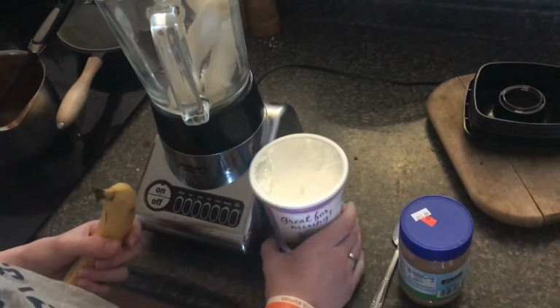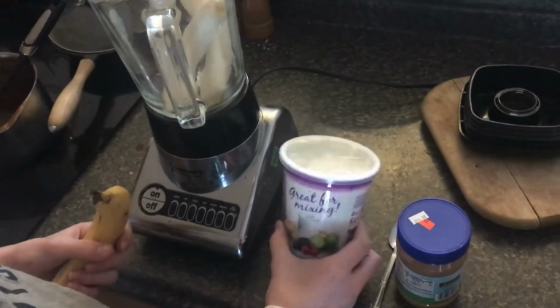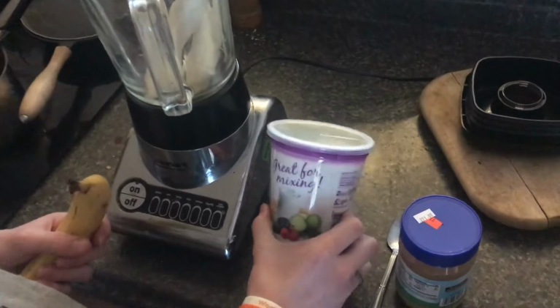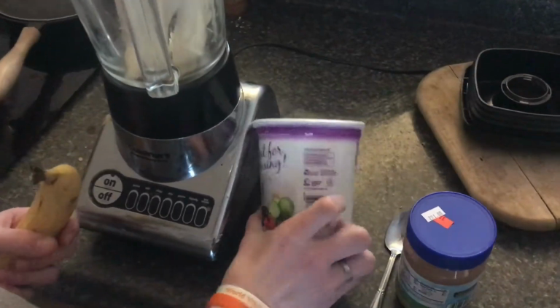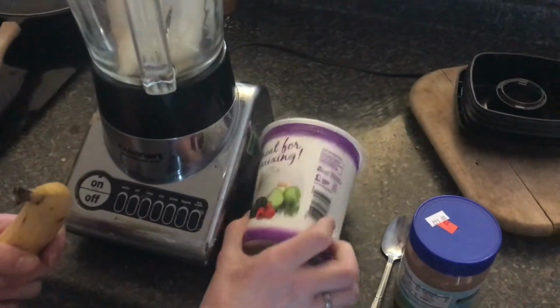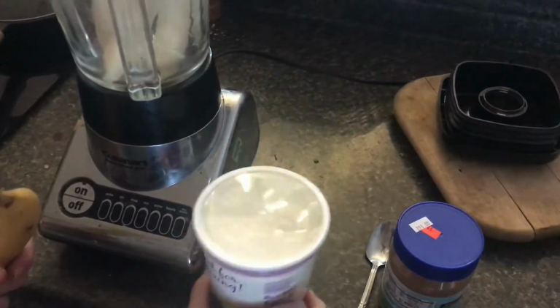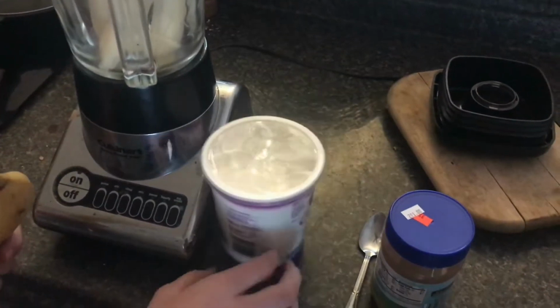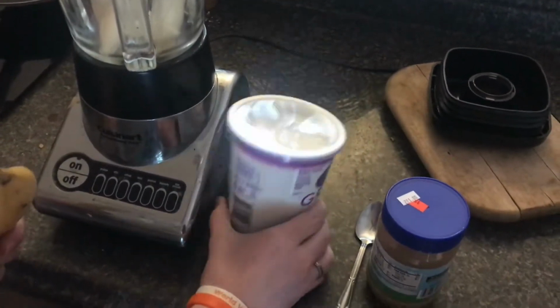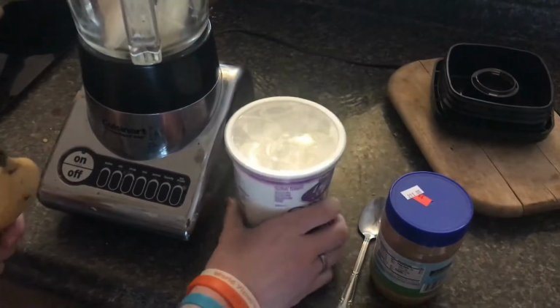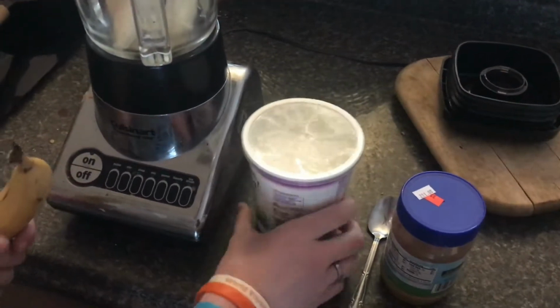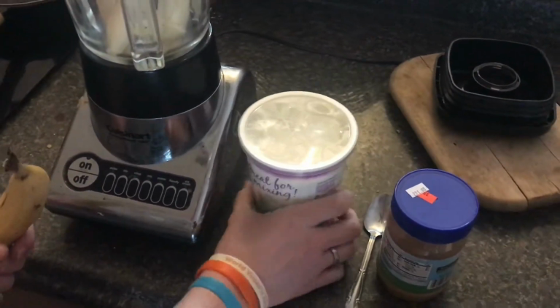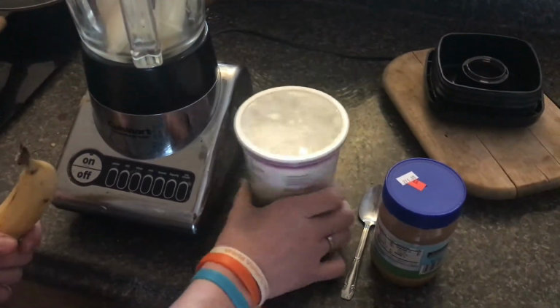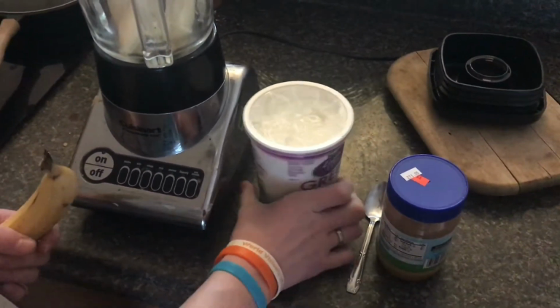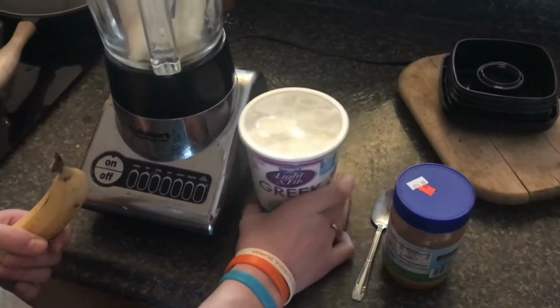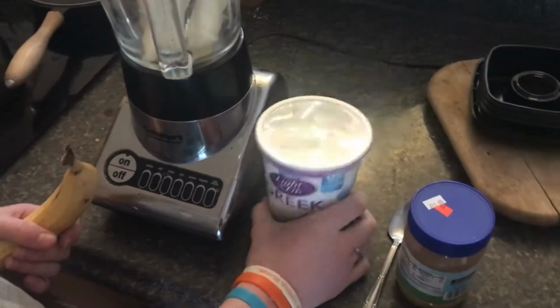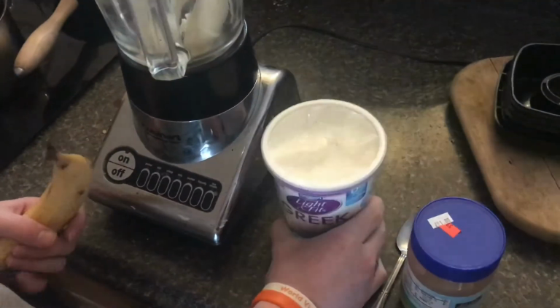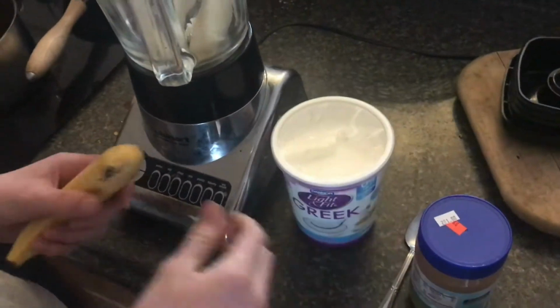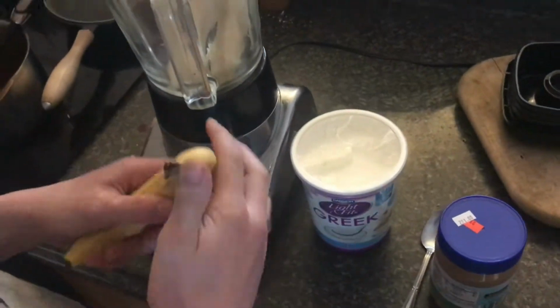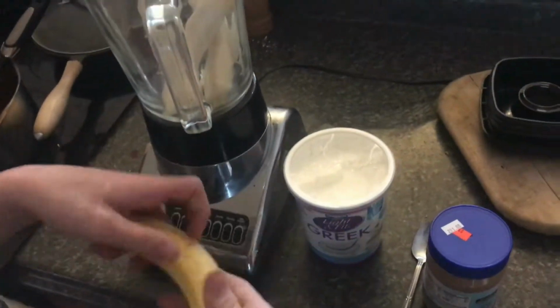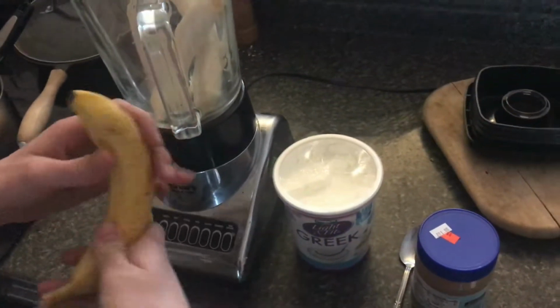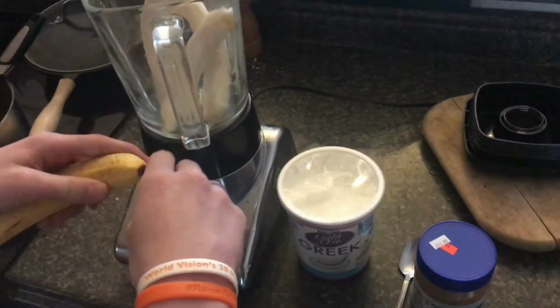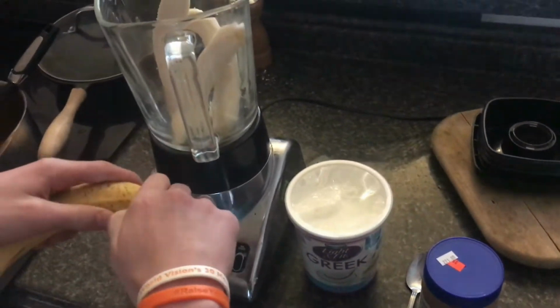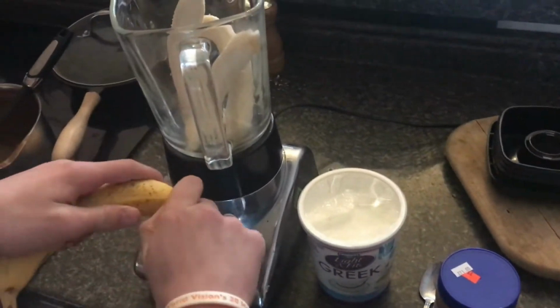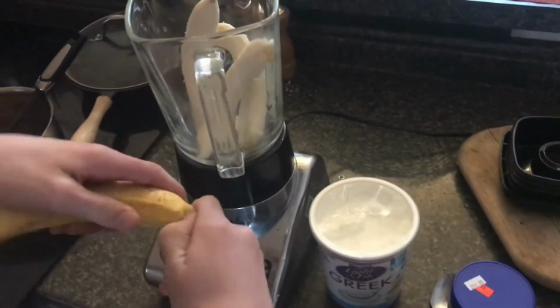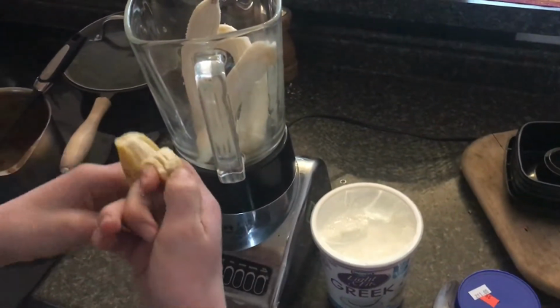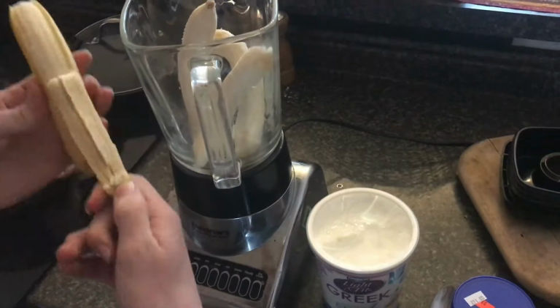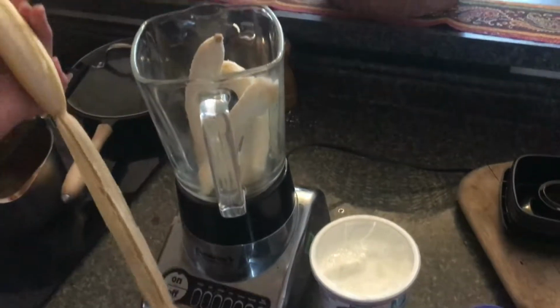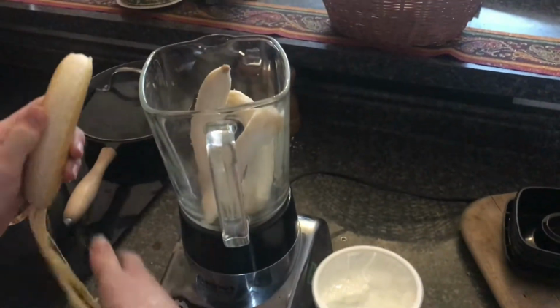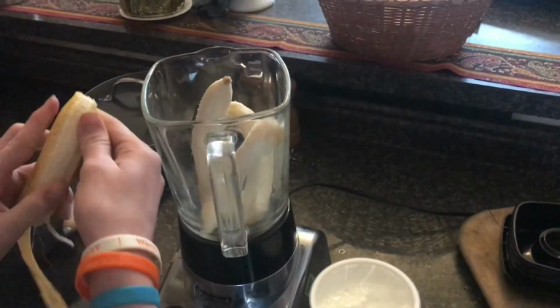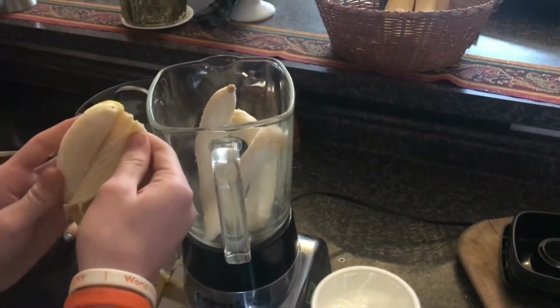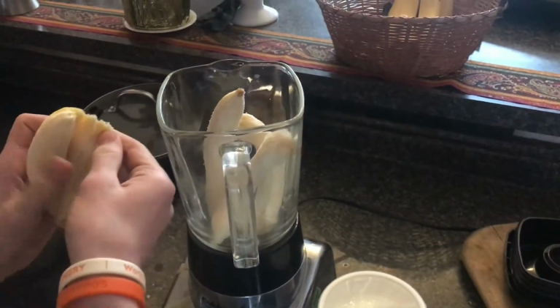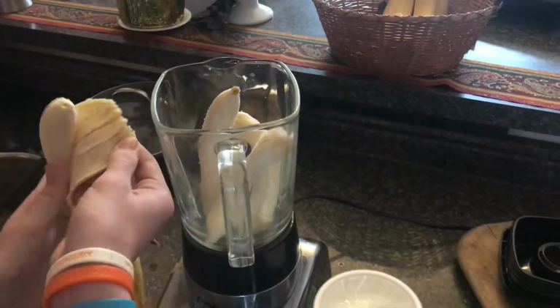Now this is plain yogurt, not a vanilla yogurt. Of course that would work great, but it all depends on what you have. Milk works just as good for this, but sometimes you run out of milk.